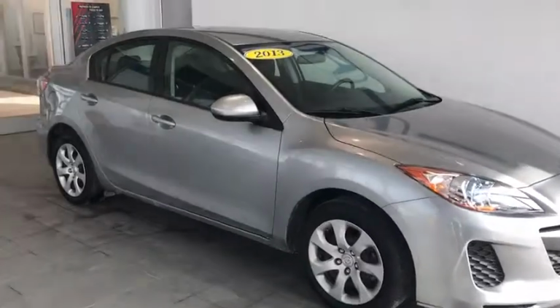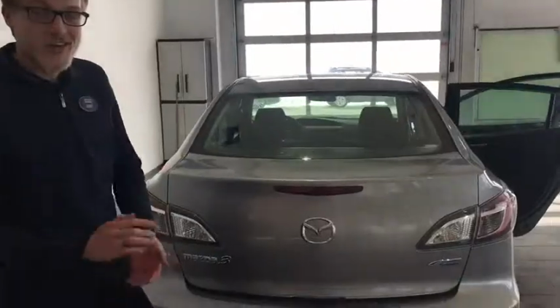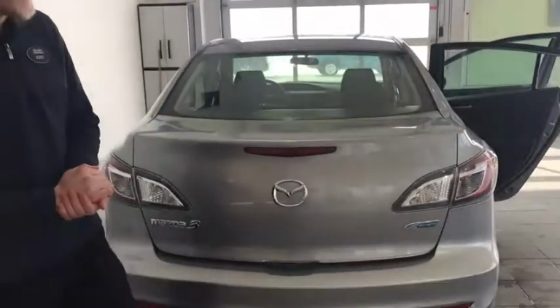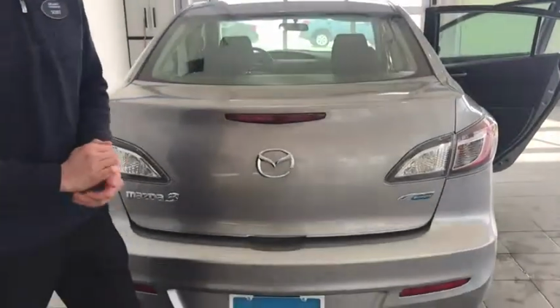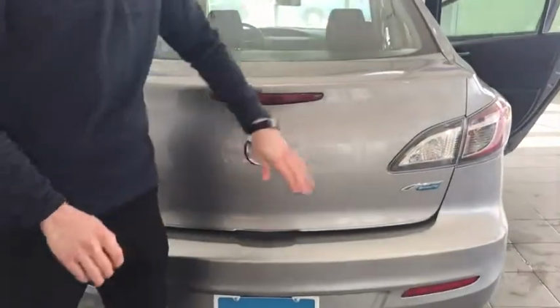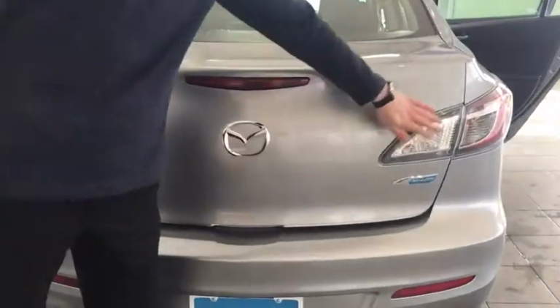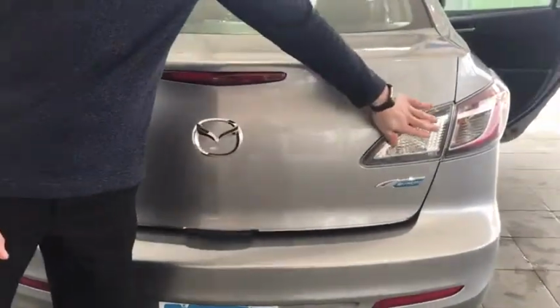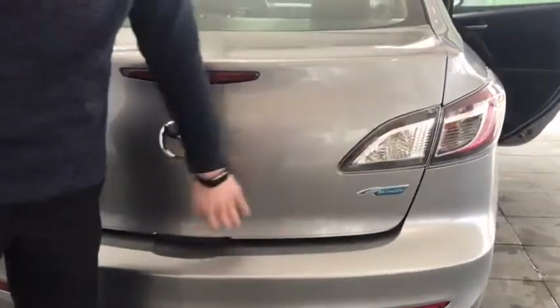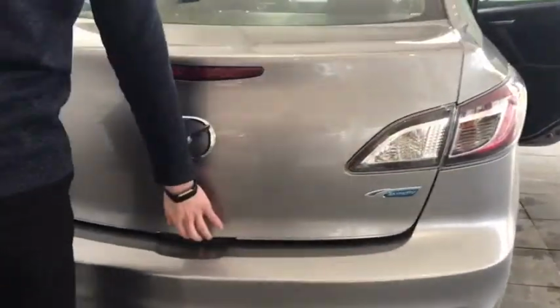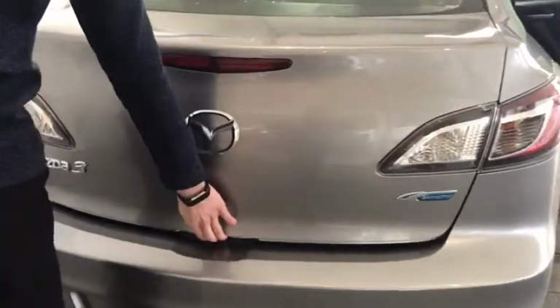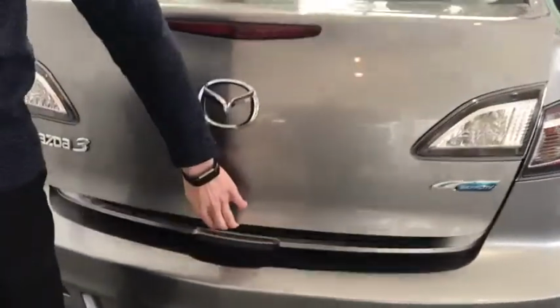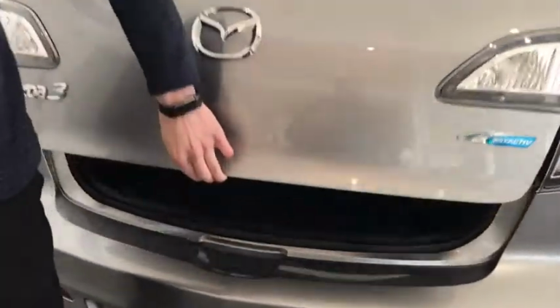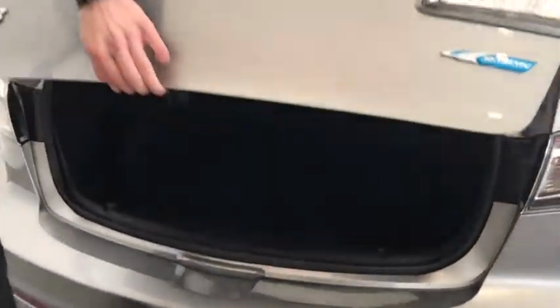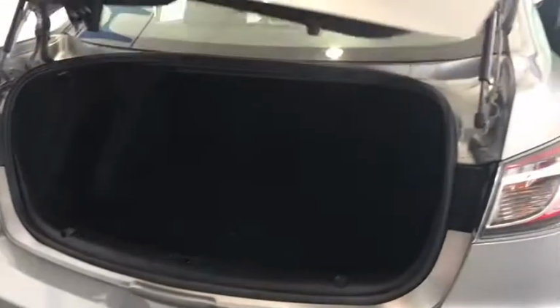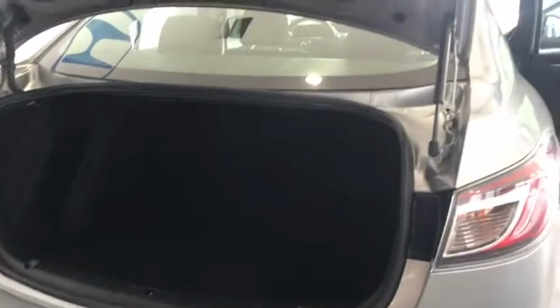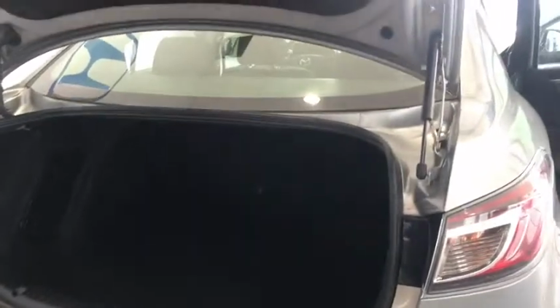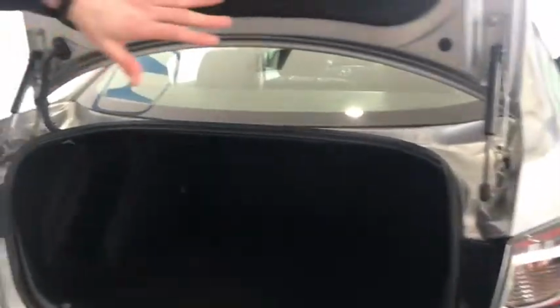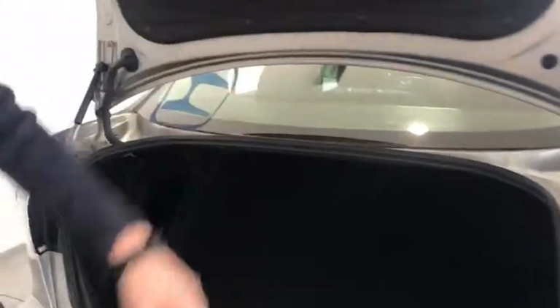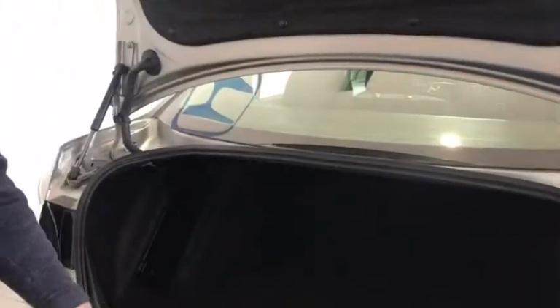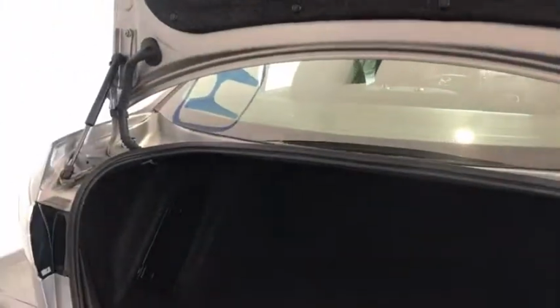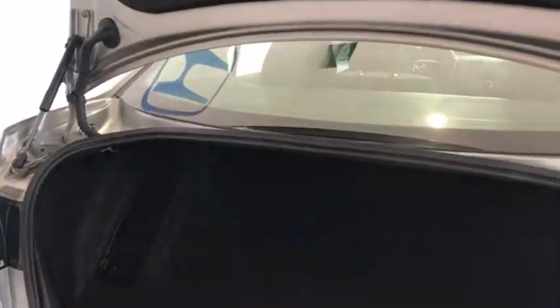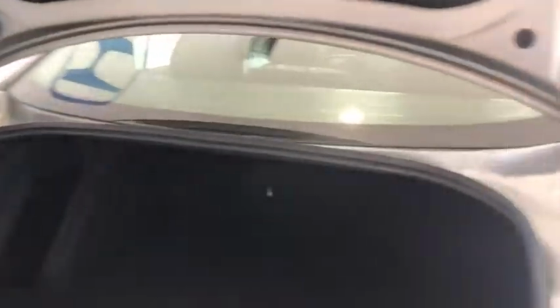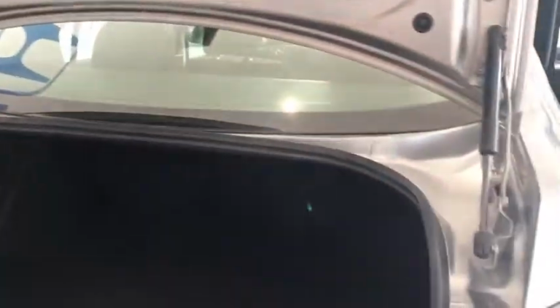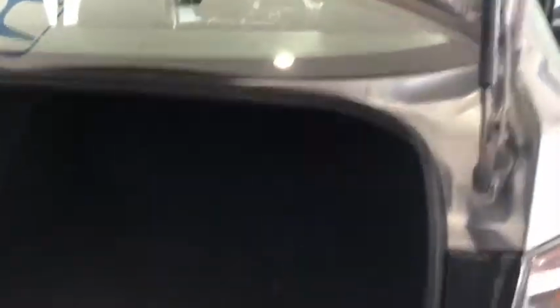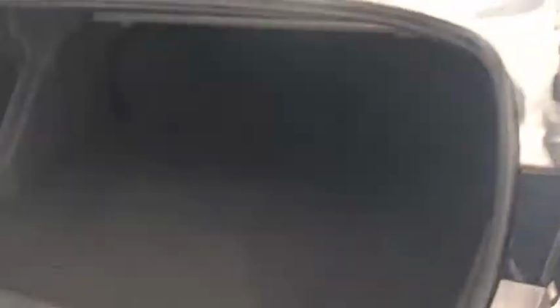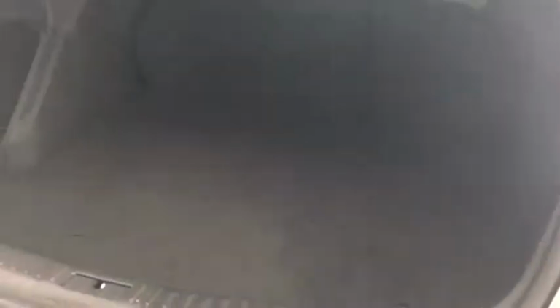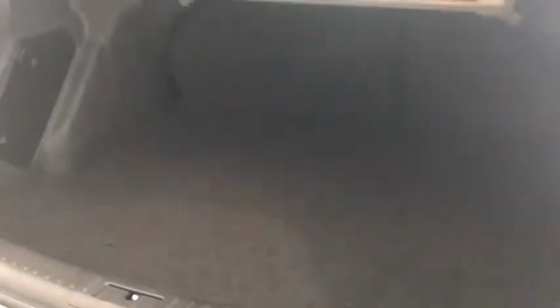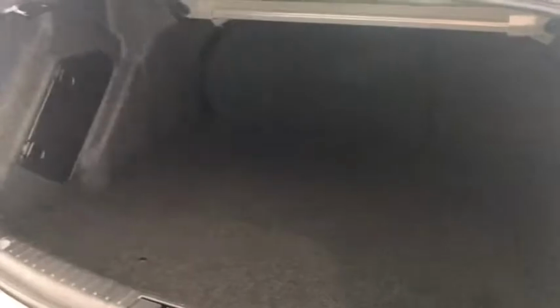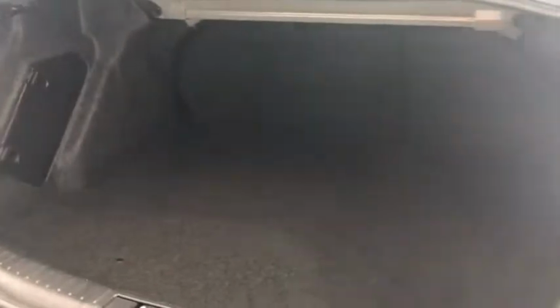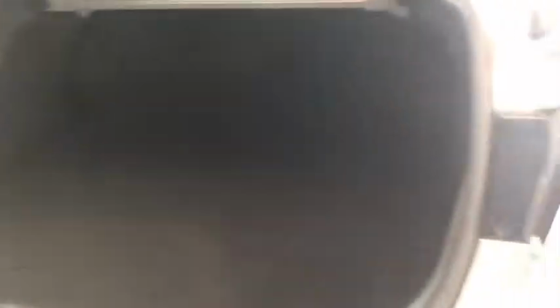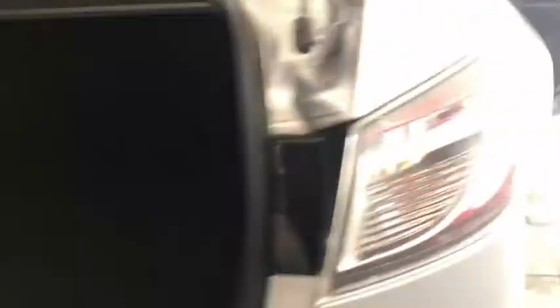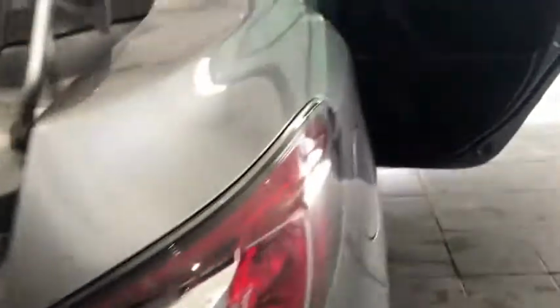Starting at the trunk here, you can see the wraparound taillights. If I open the trunk, this does have hydraulics on it, and you can see this trunk is really, really big.